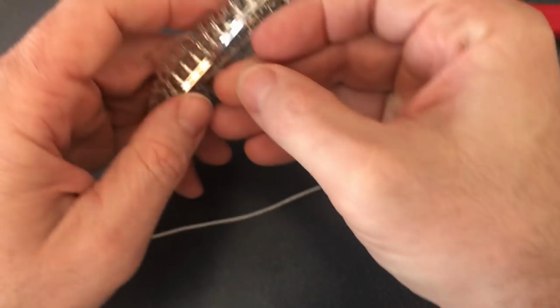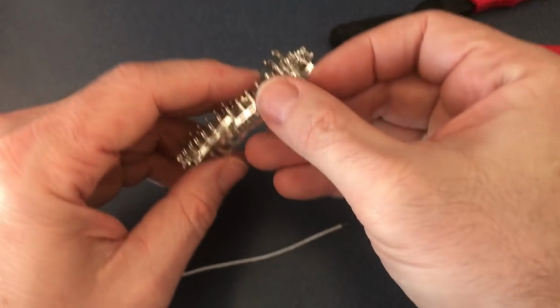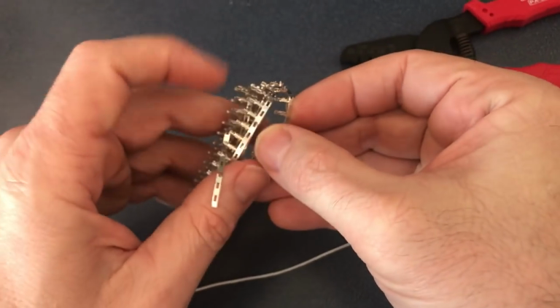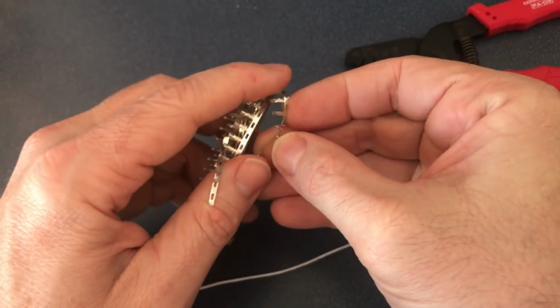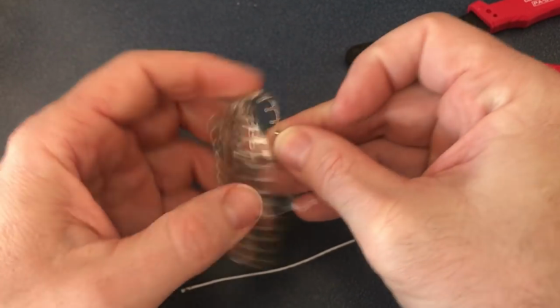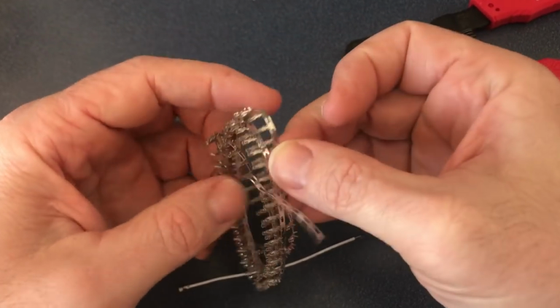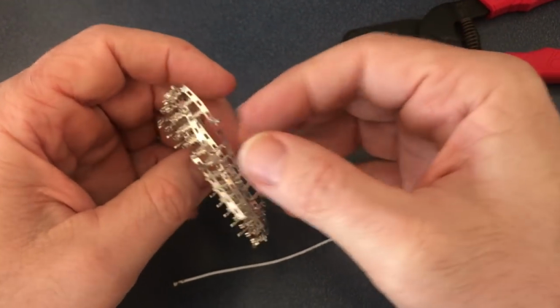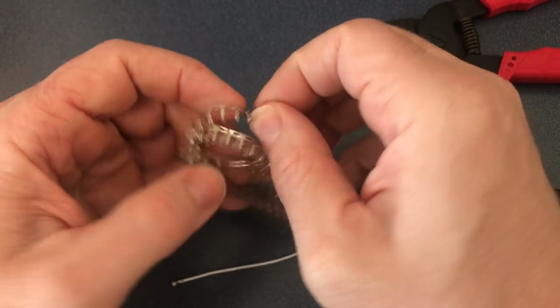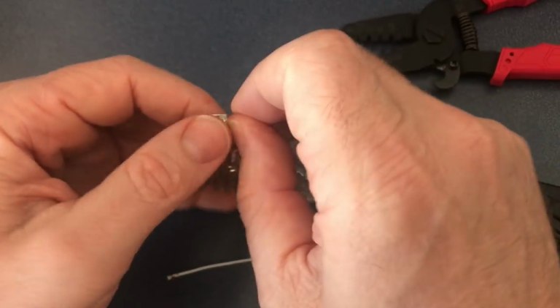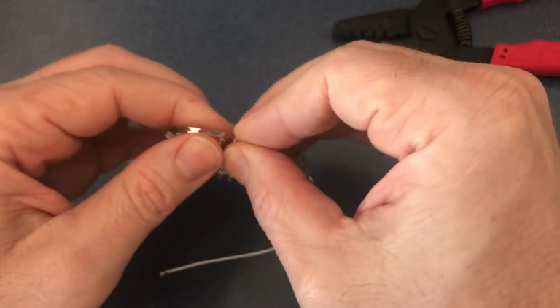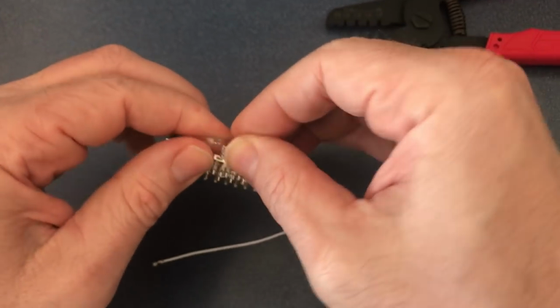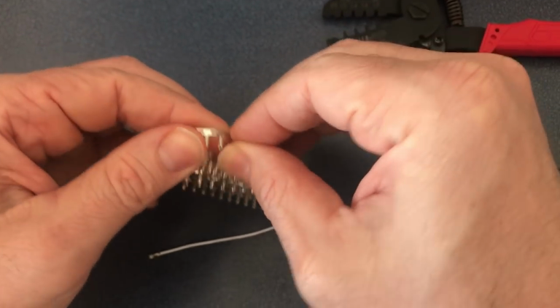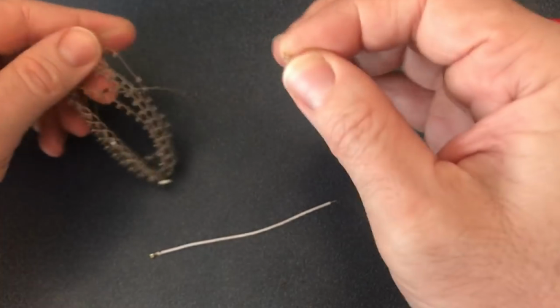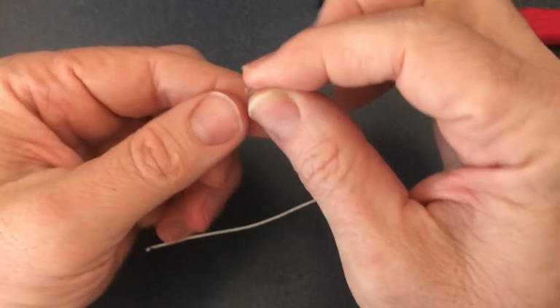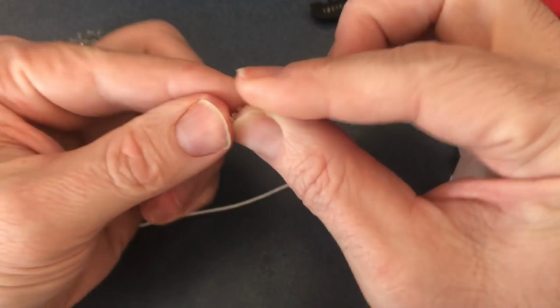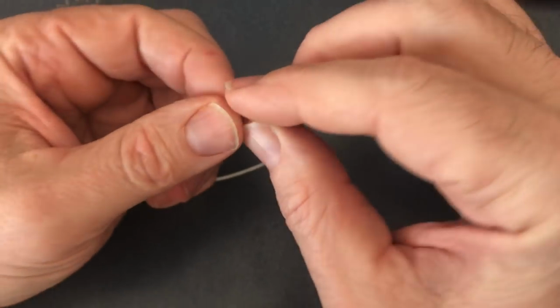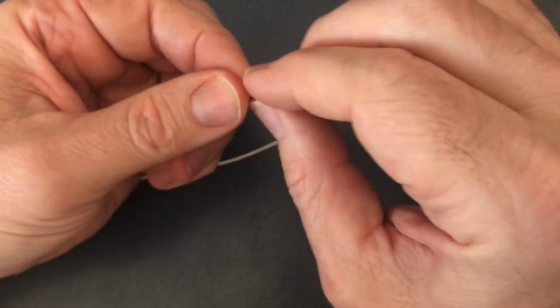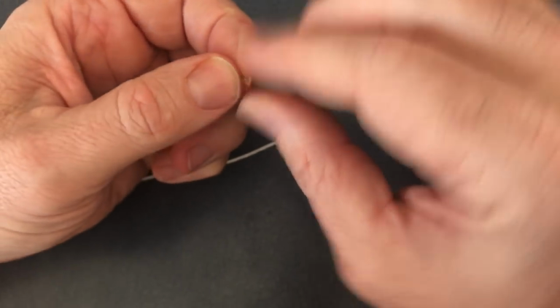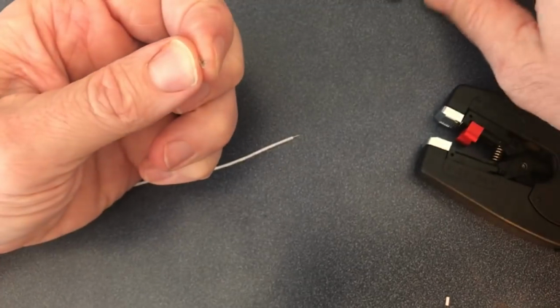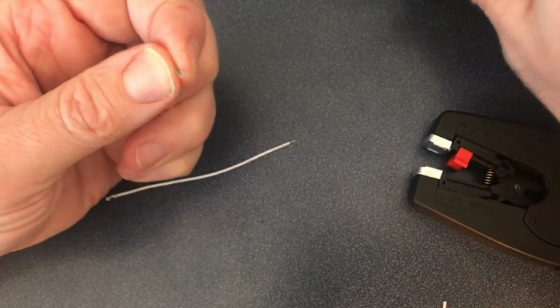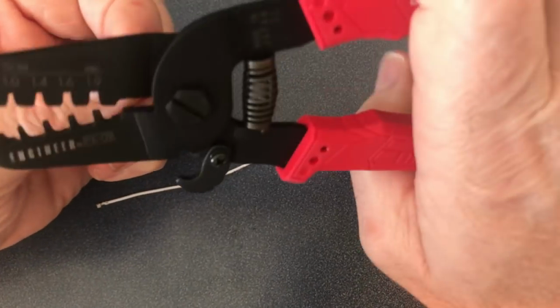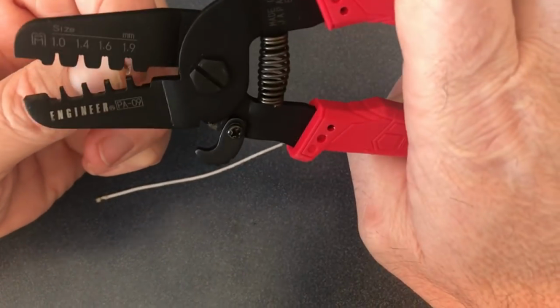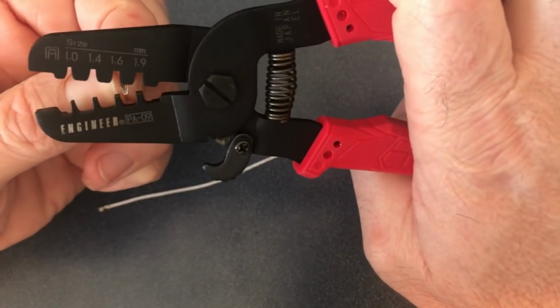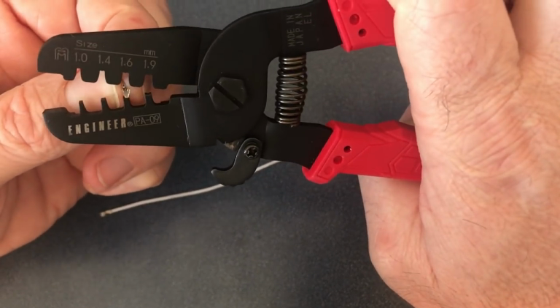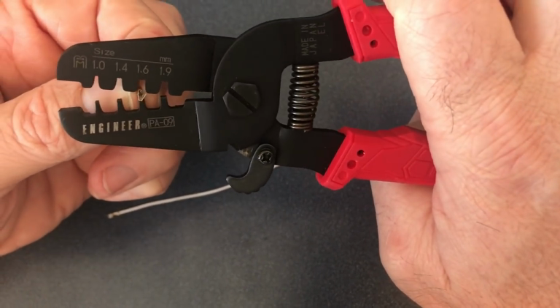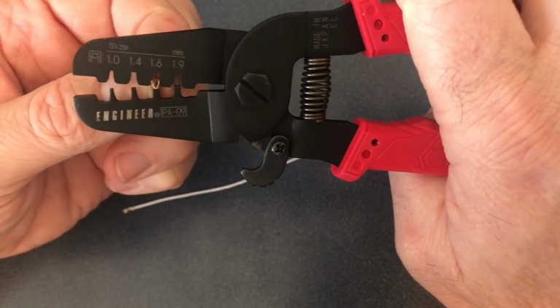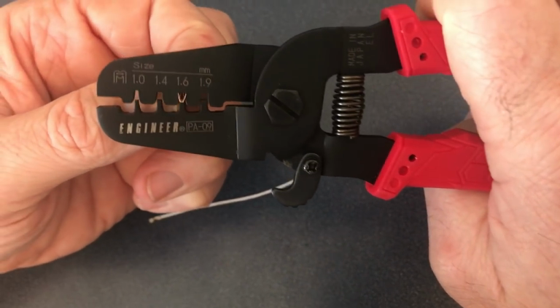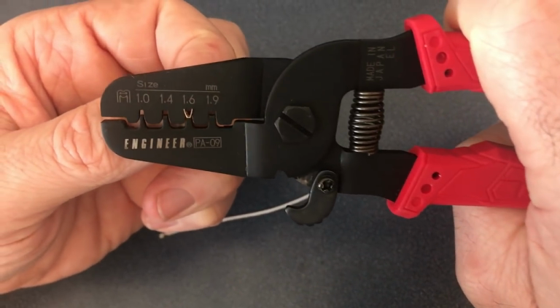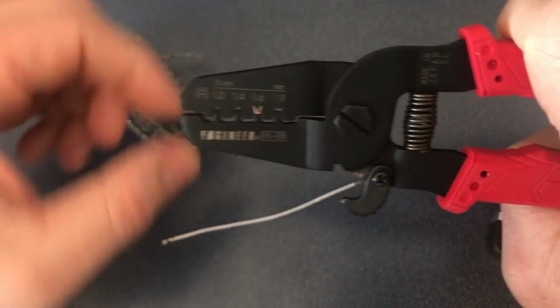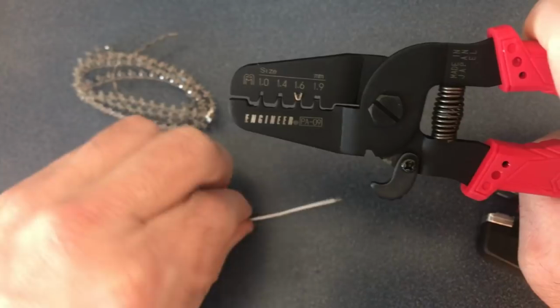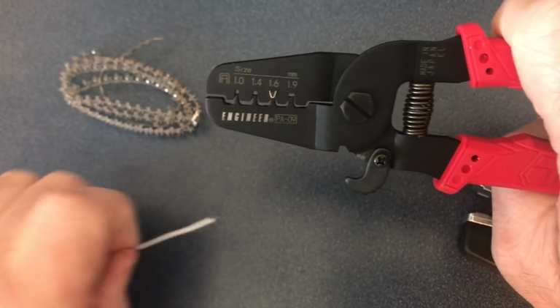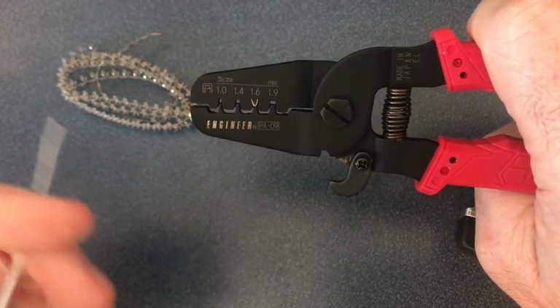Then break off a JST connection. Hold the JST connection in your left hand and put it into the 1.6 millimeter slot with the inner wings, and just hold it with the pliers.